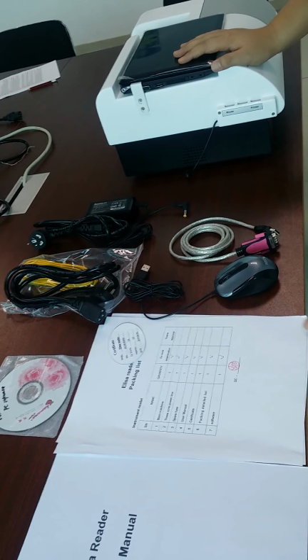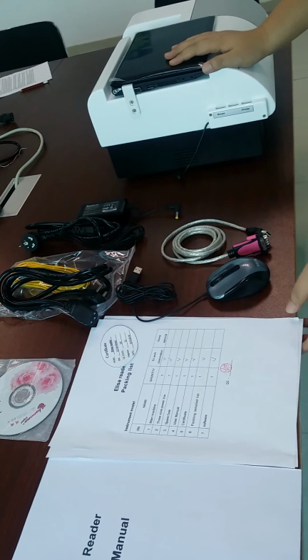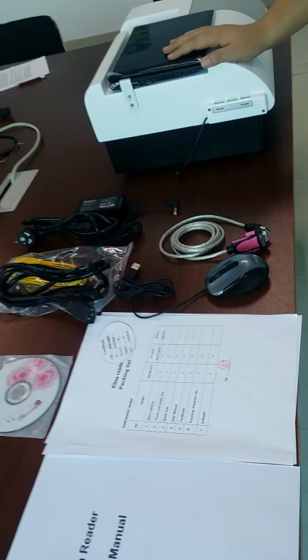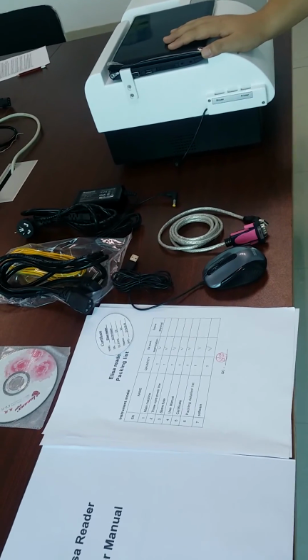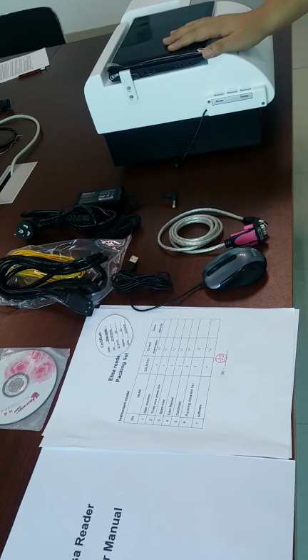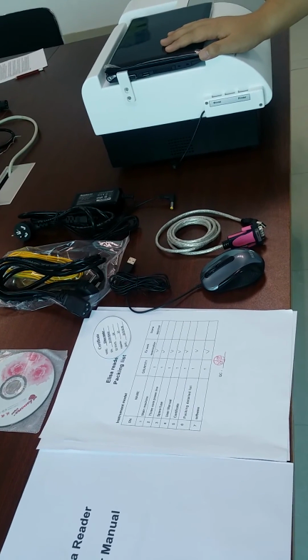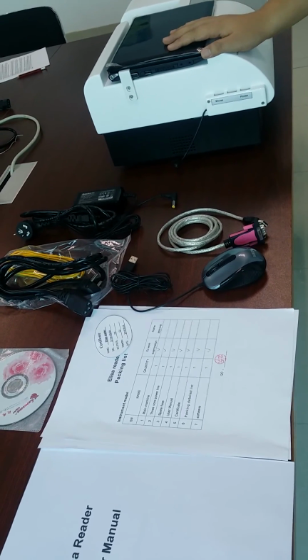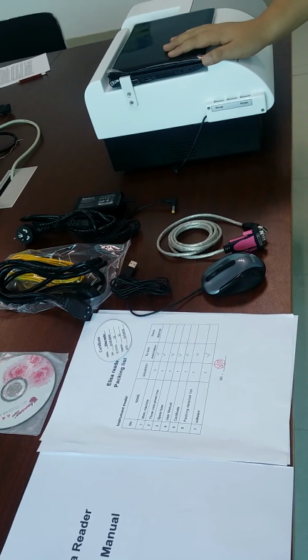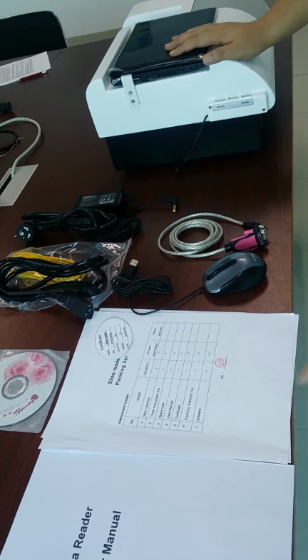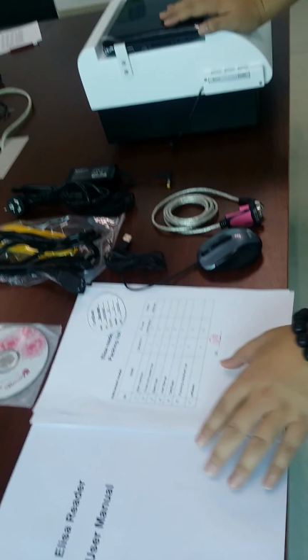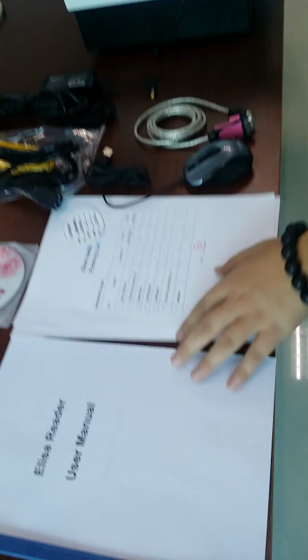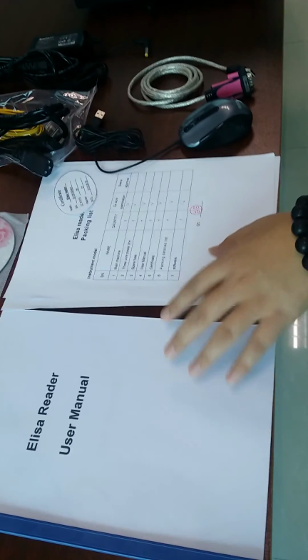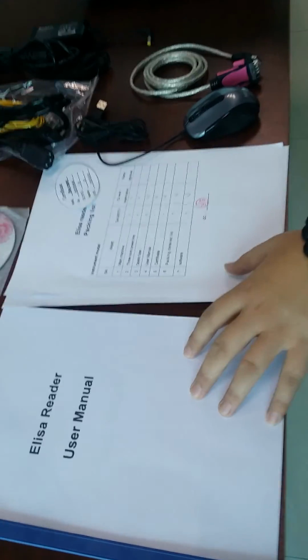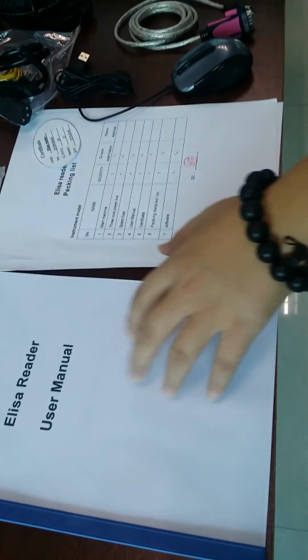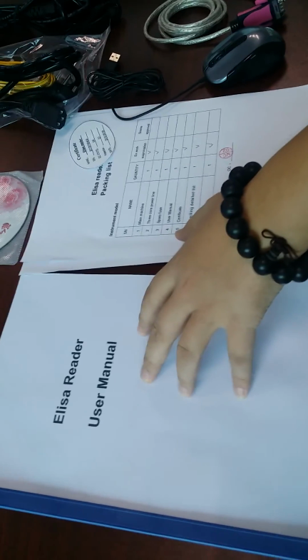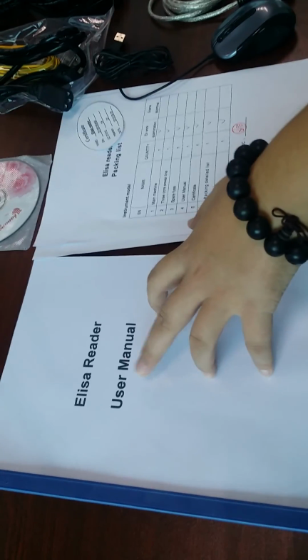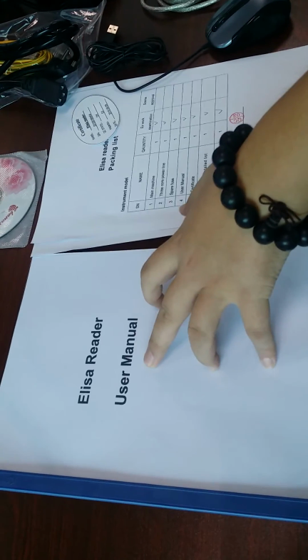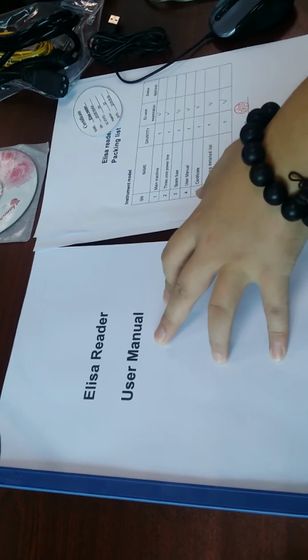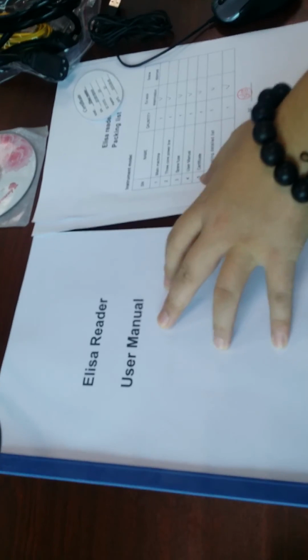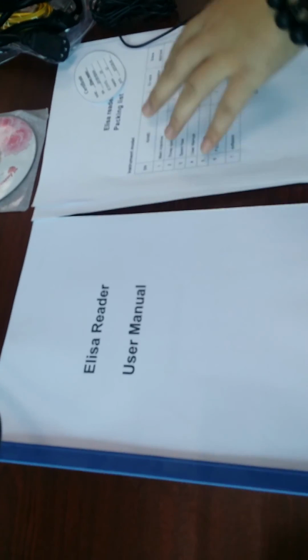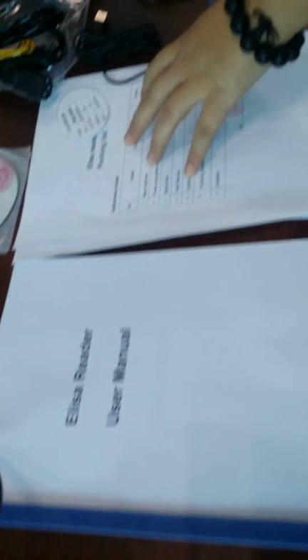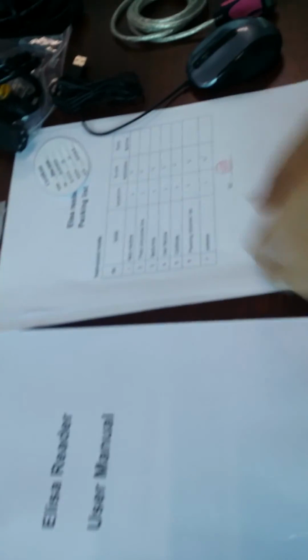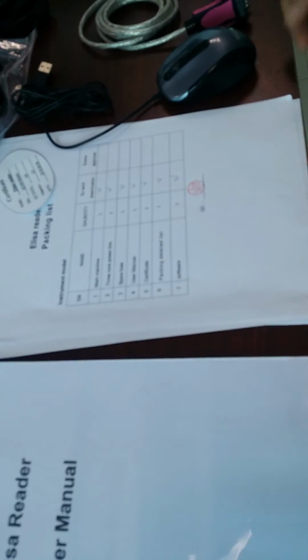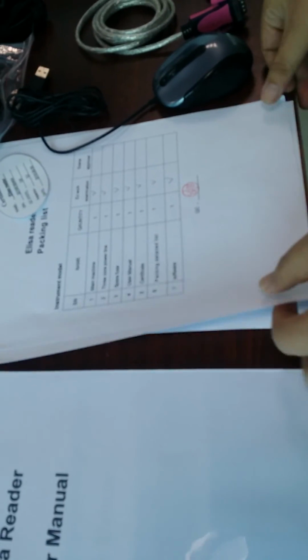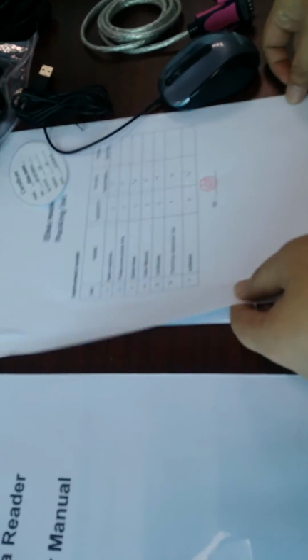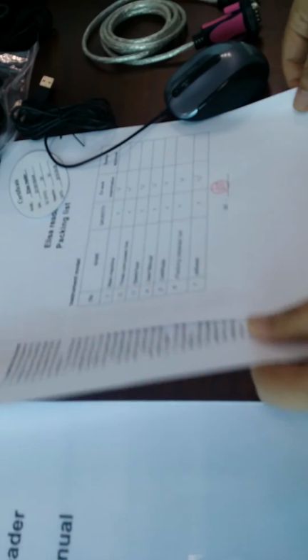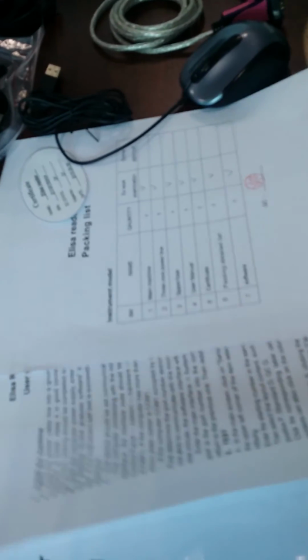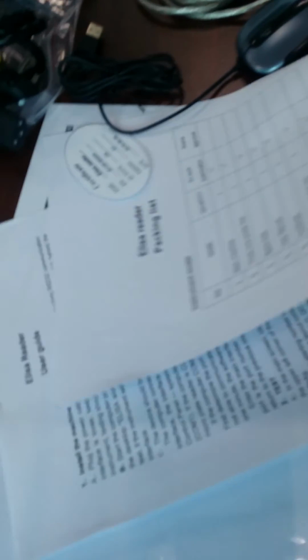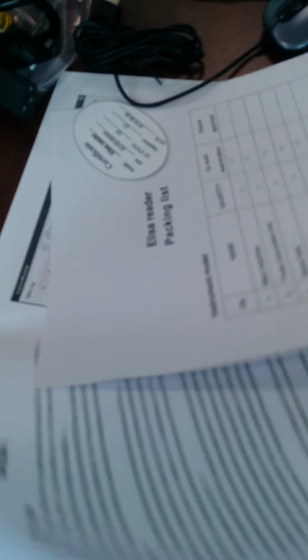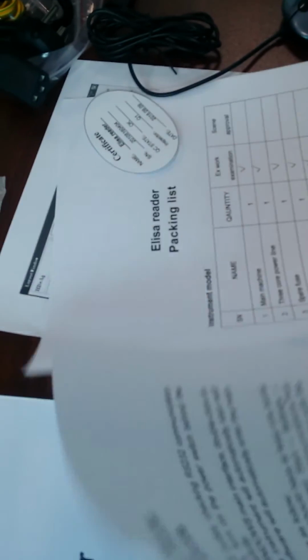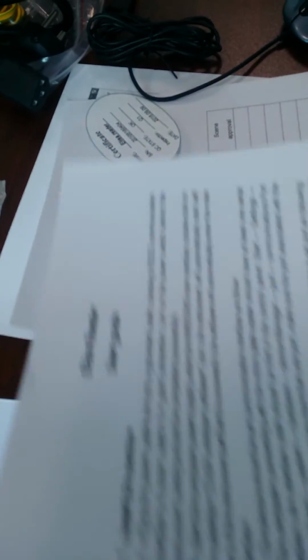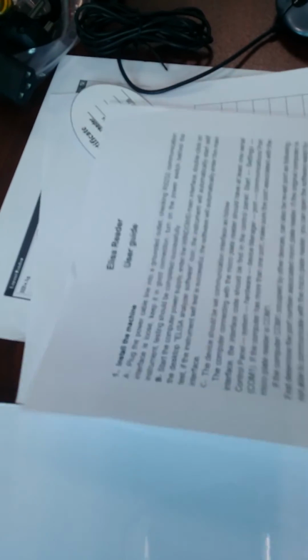First, after you open the packages, you will find some documents: the user manuals, packing list, and the user guides.